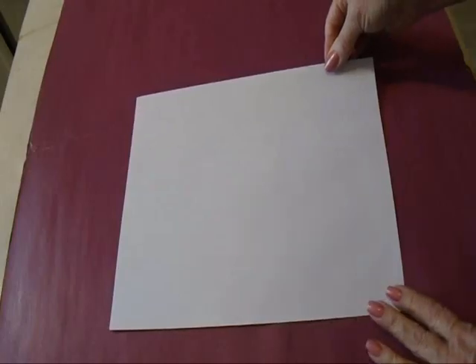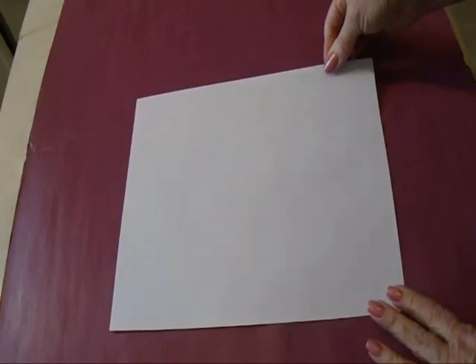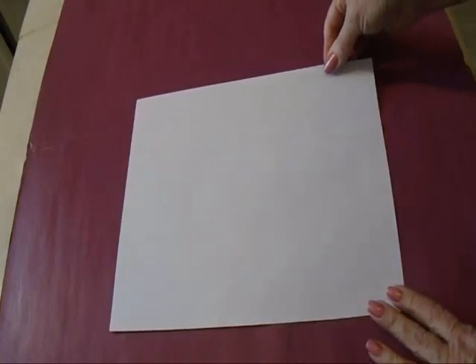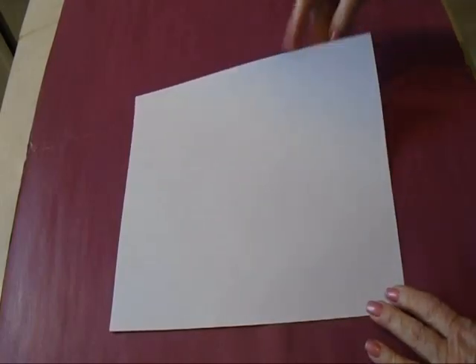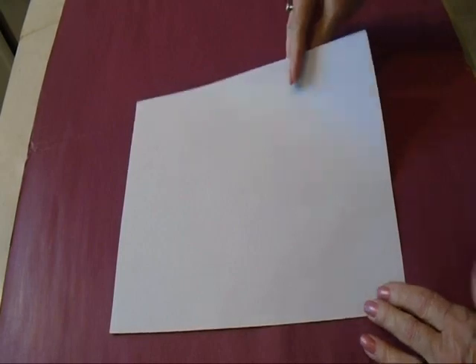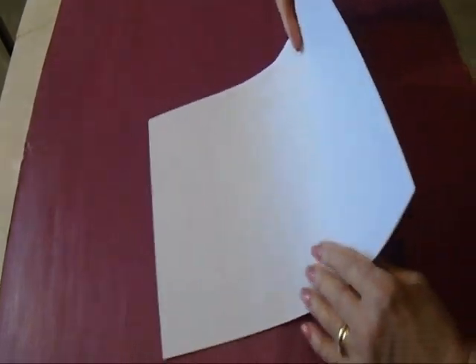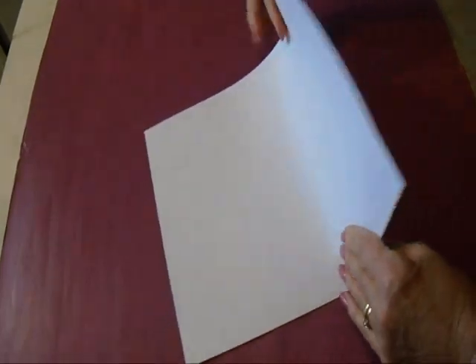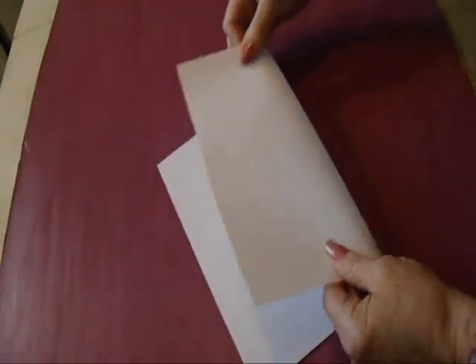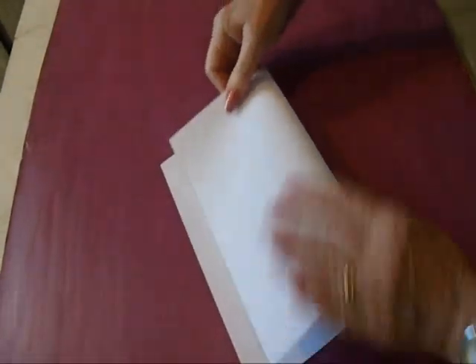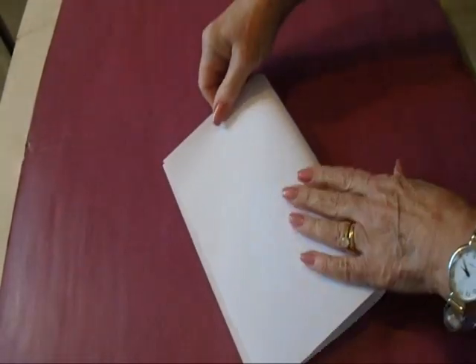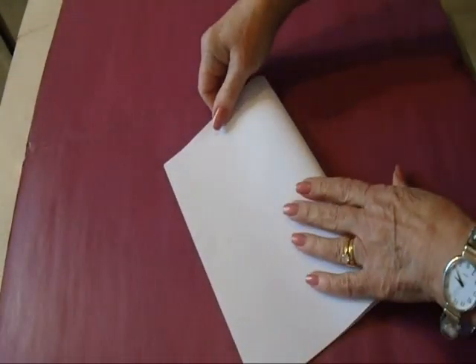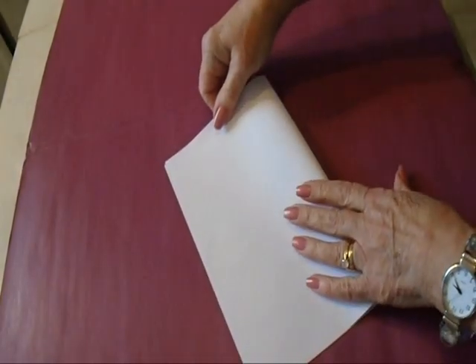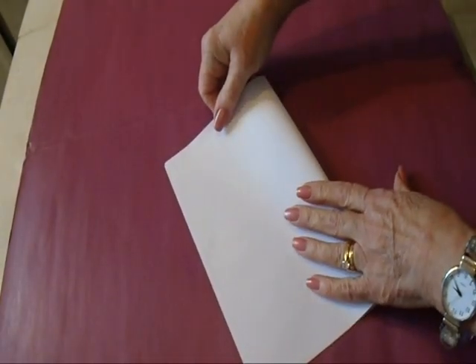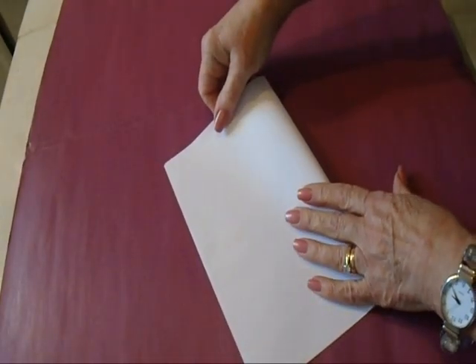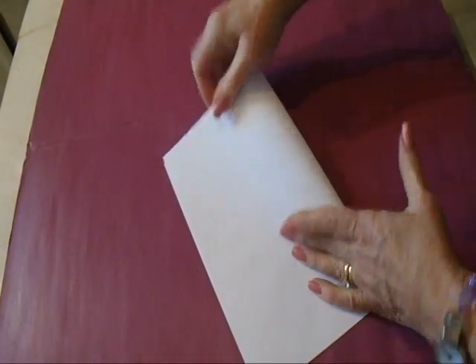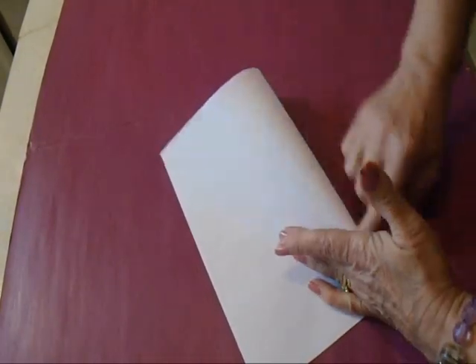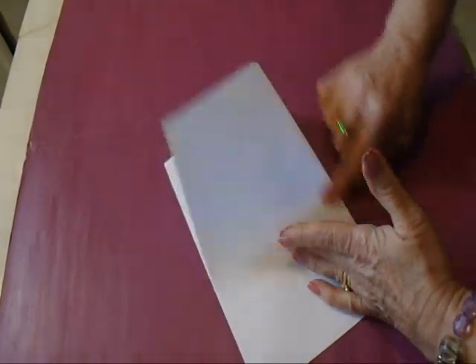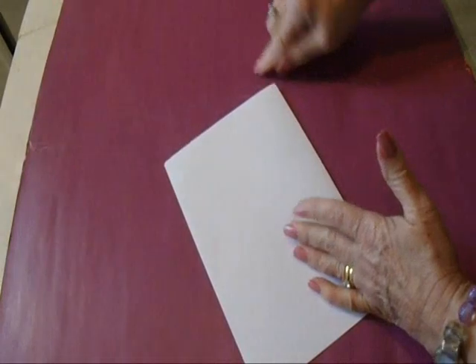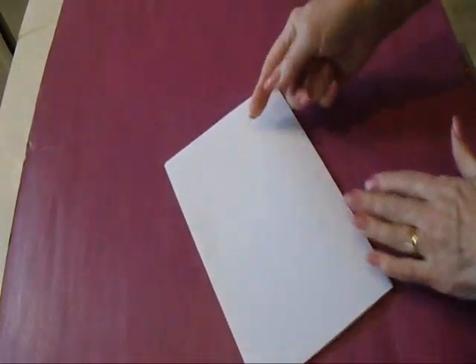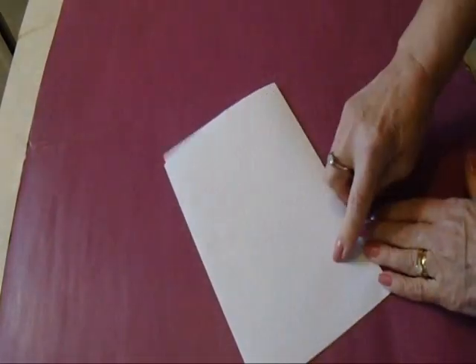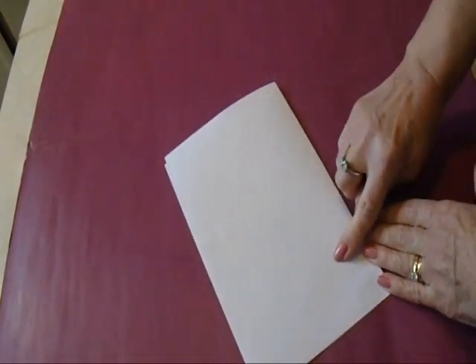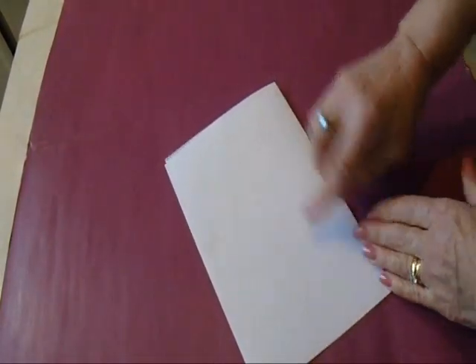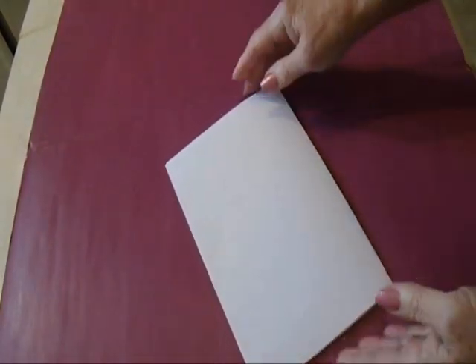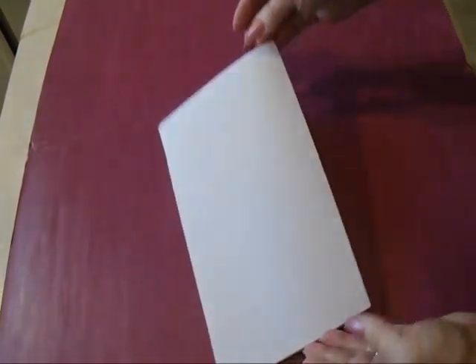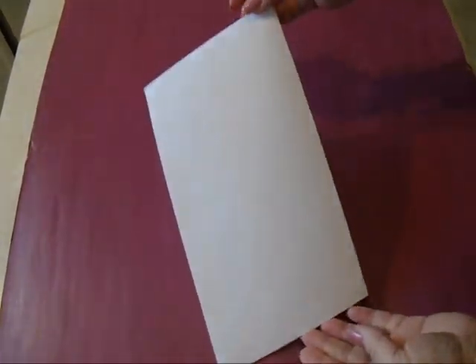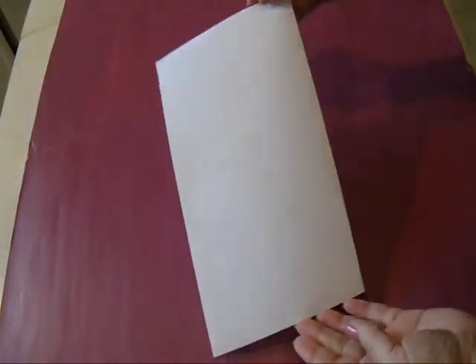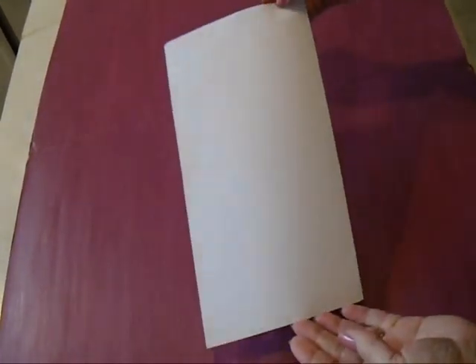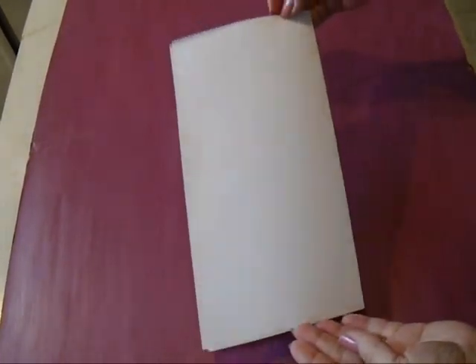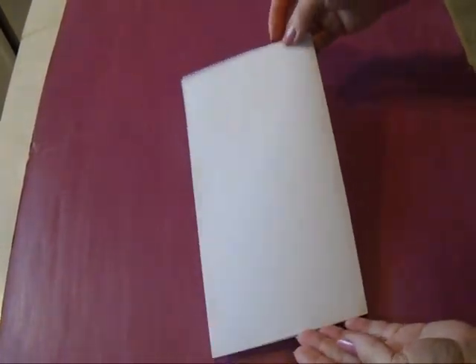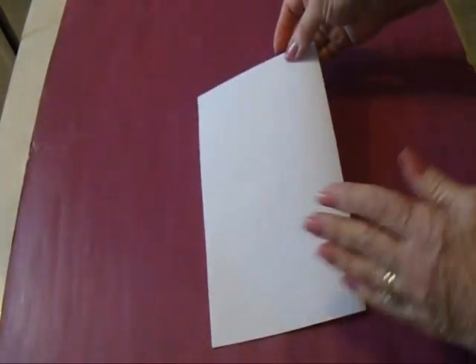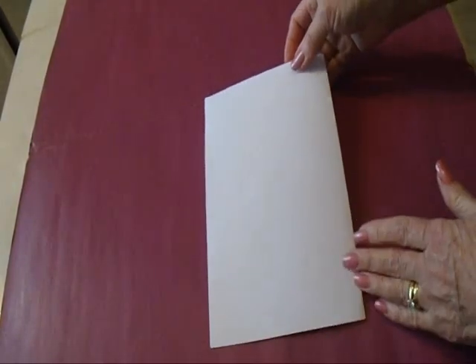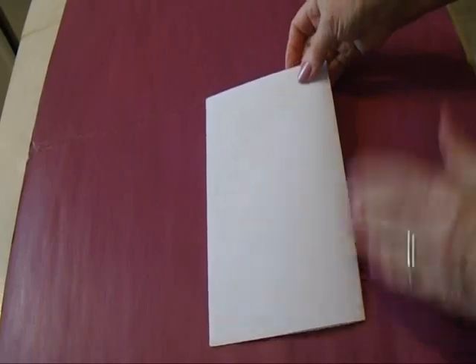I'm working with one full sheet of printer paper. If you wanted to, you could make four snowflakes with one sheet of printer paper by first dividing it into four and using one of each of these as each snowflake.